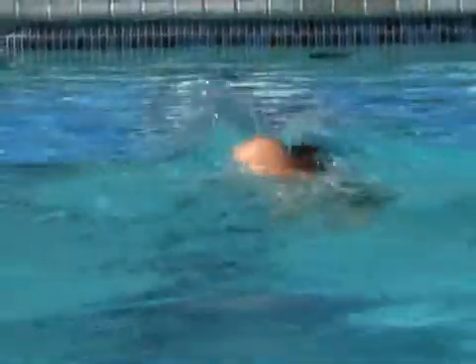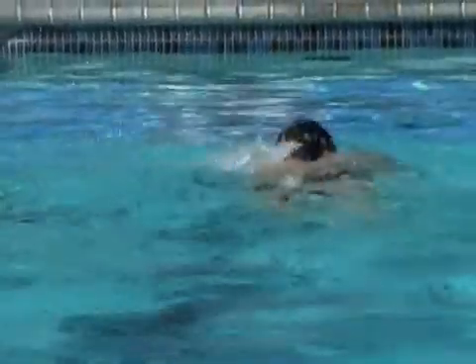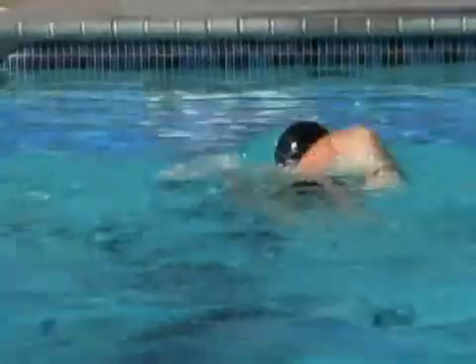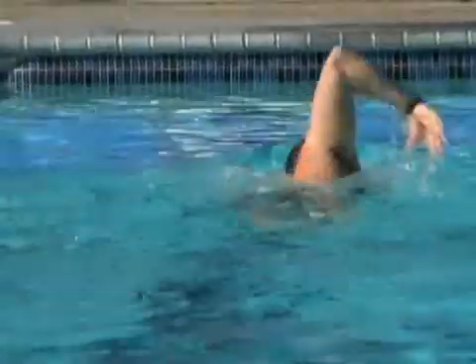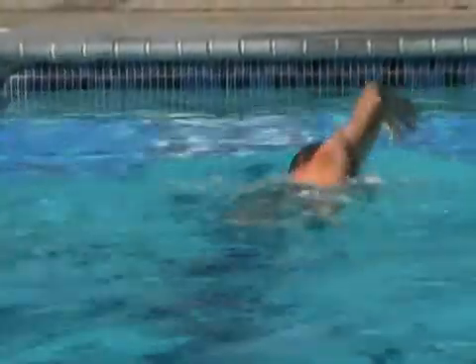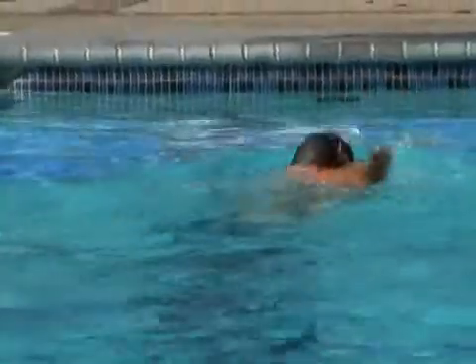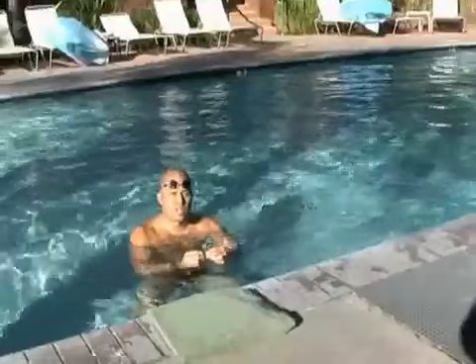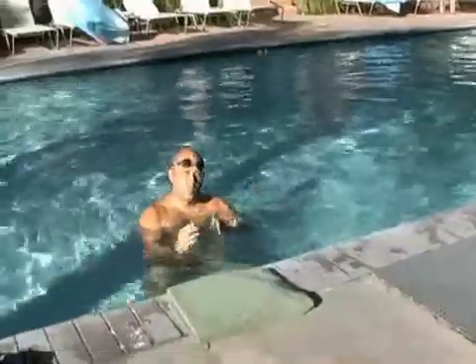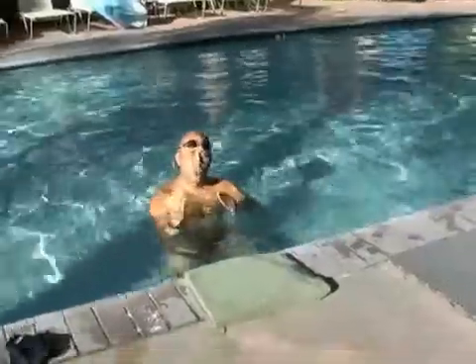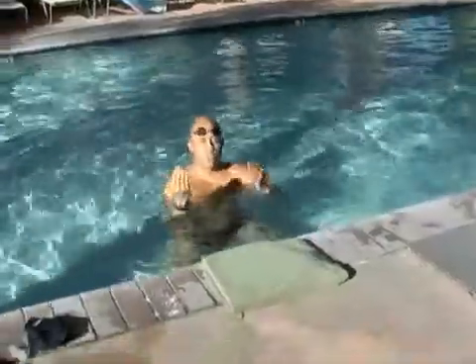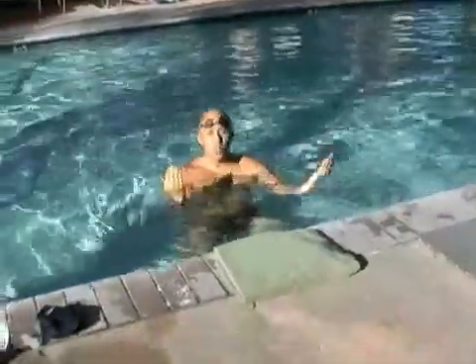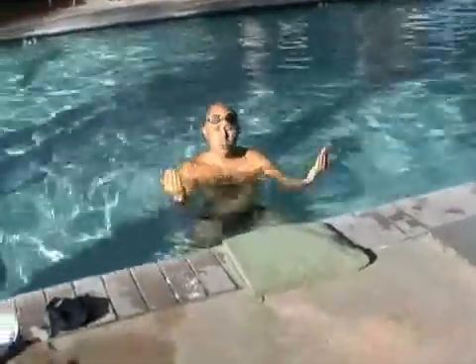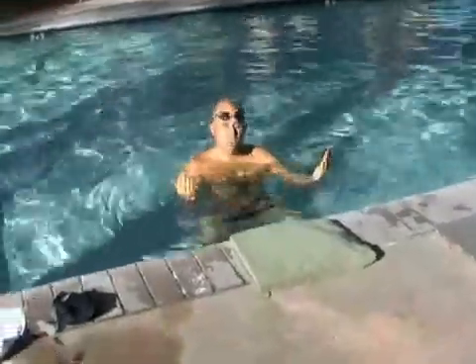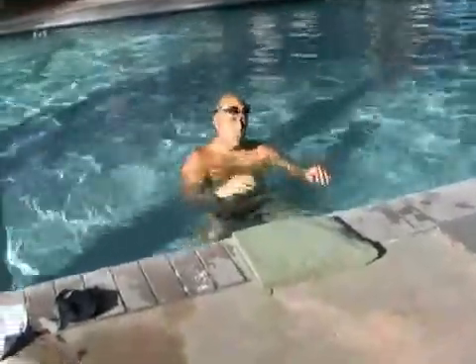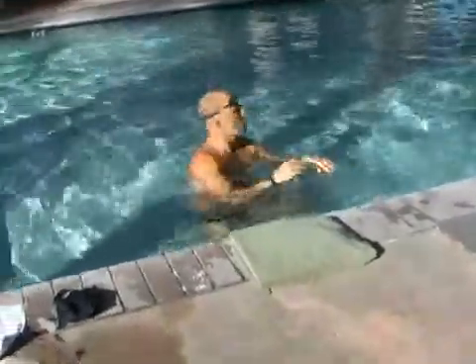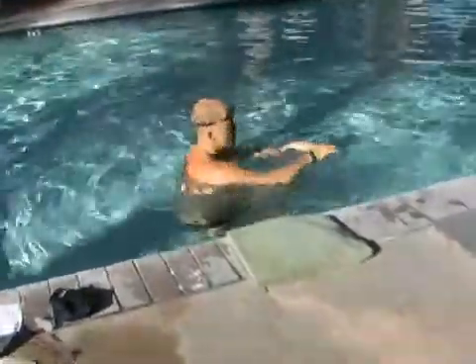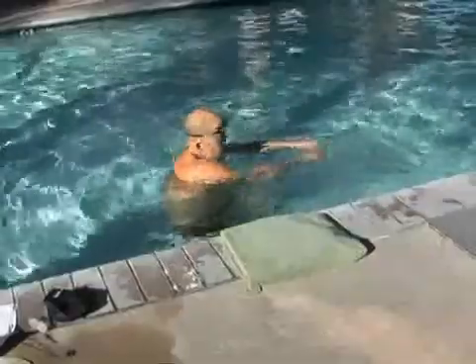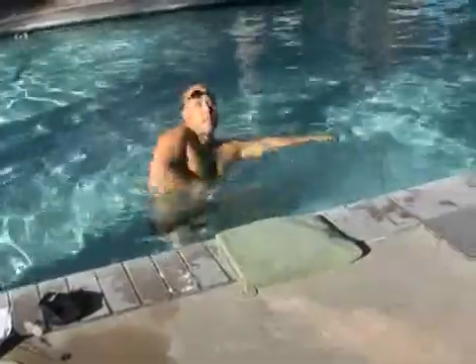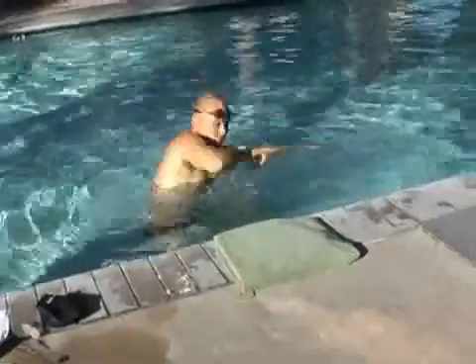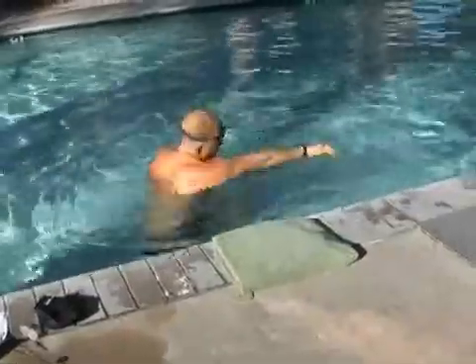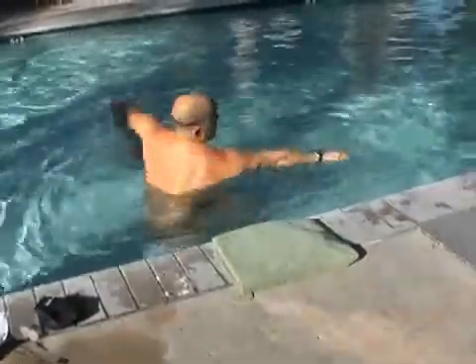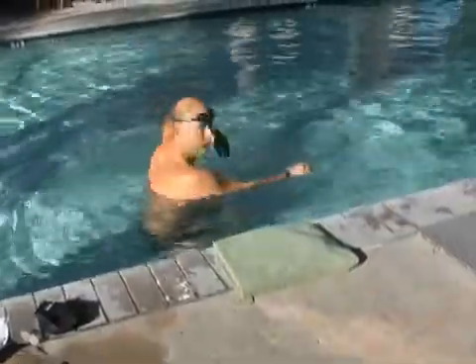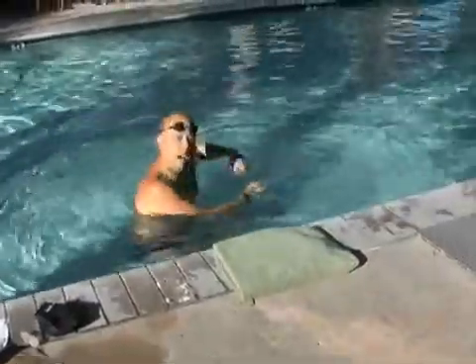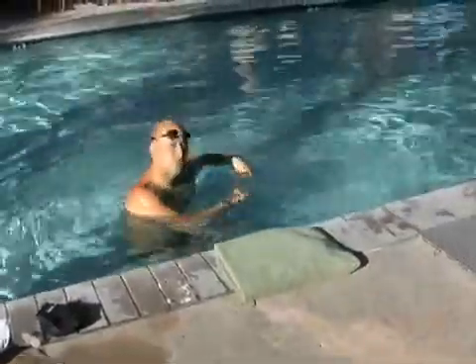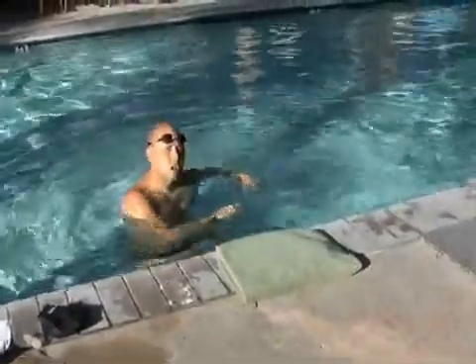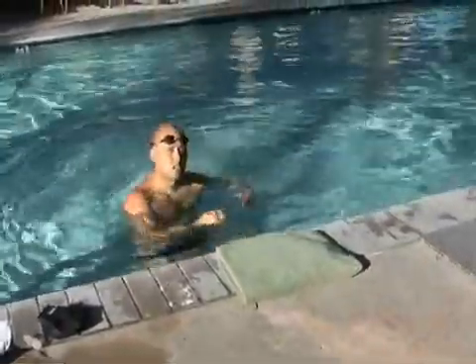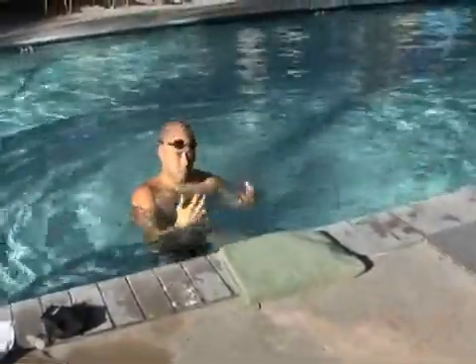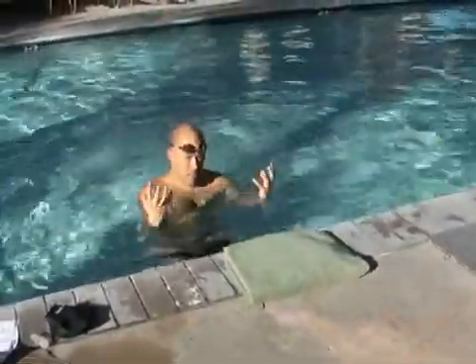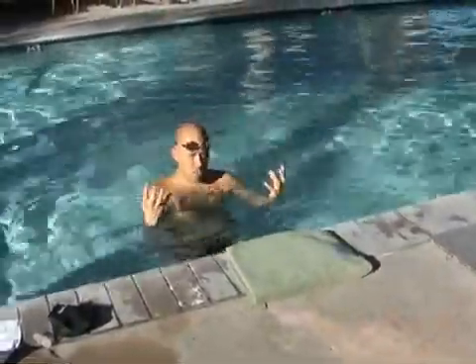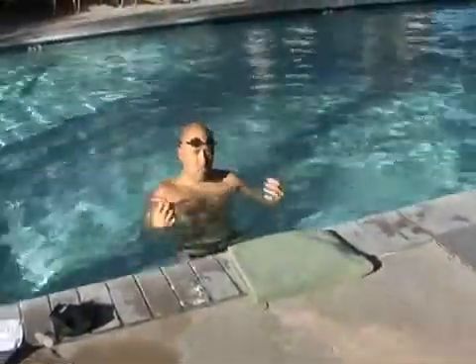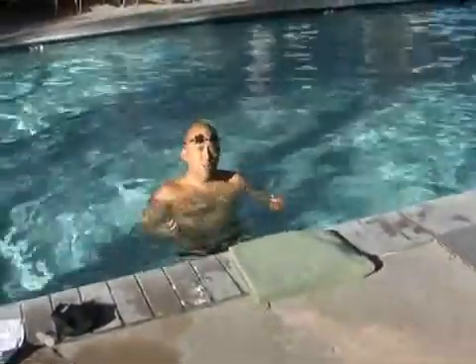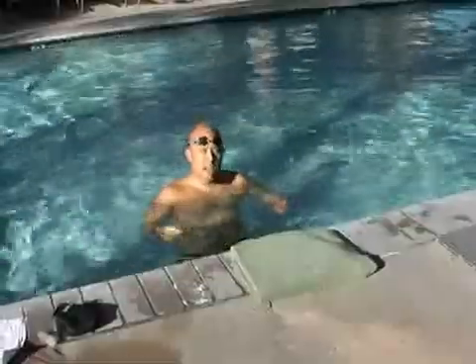The part I like most about this particular drill is when you start using both arms. When you use both arms you'll really be able to discover how fast you can go and how much strength your body really has.